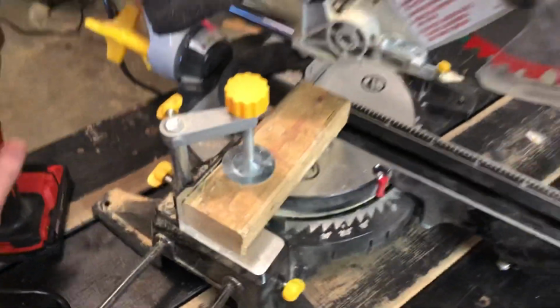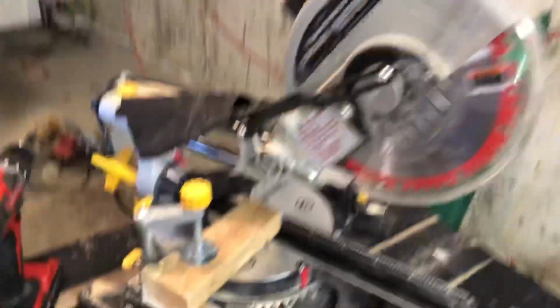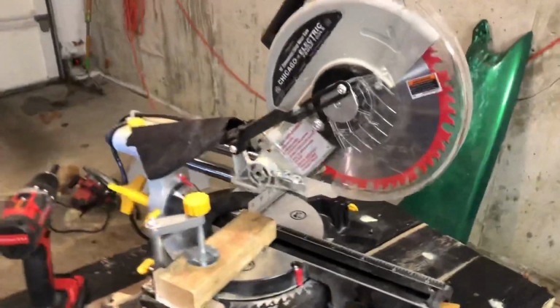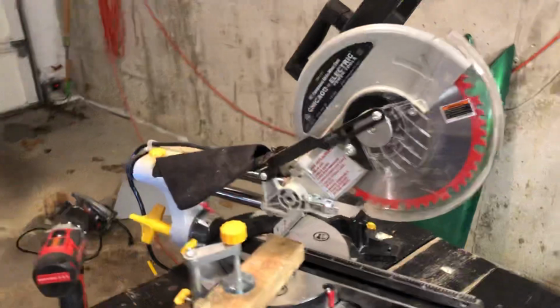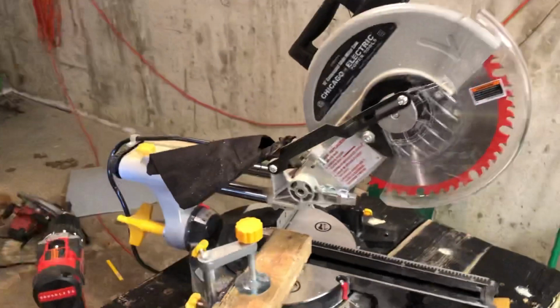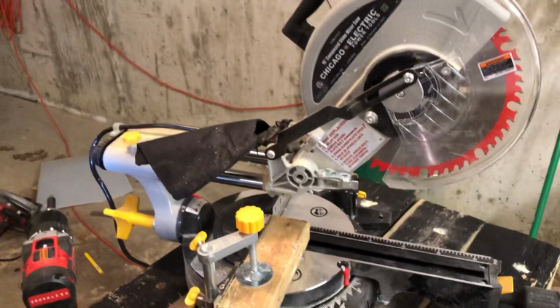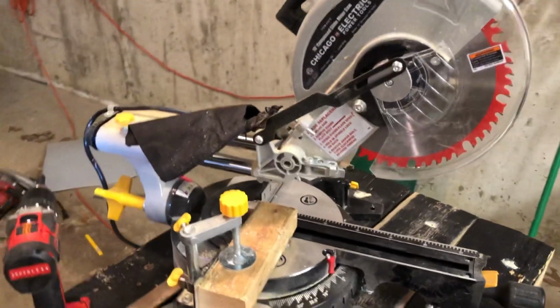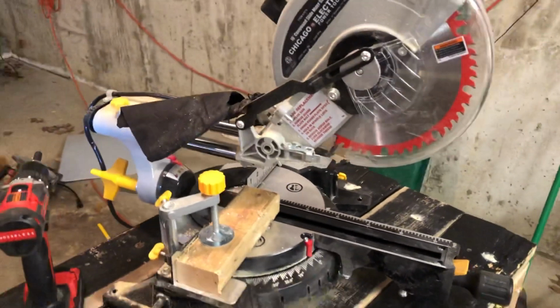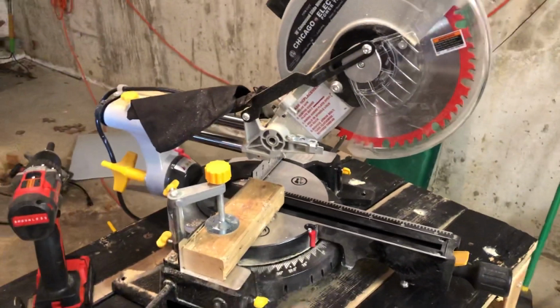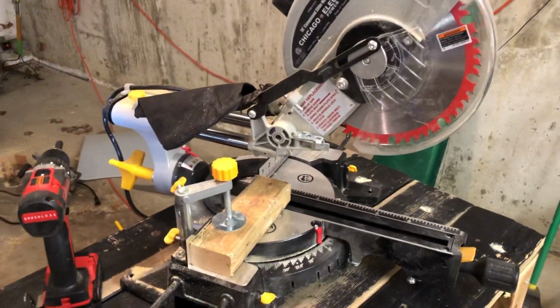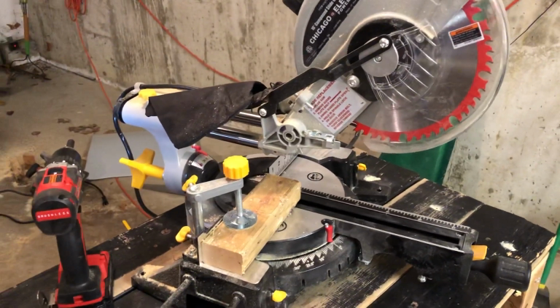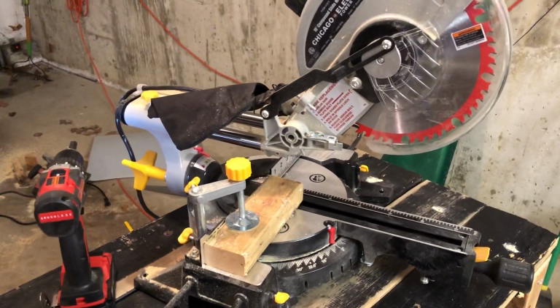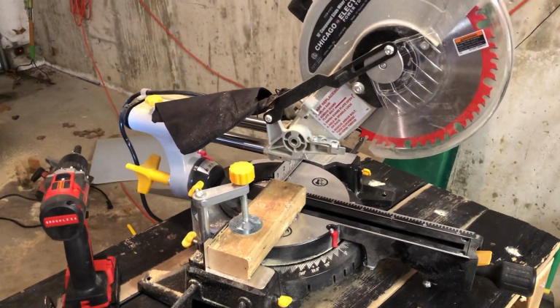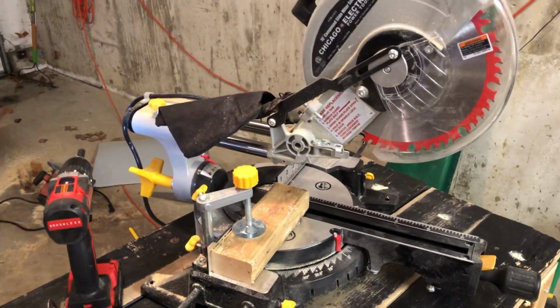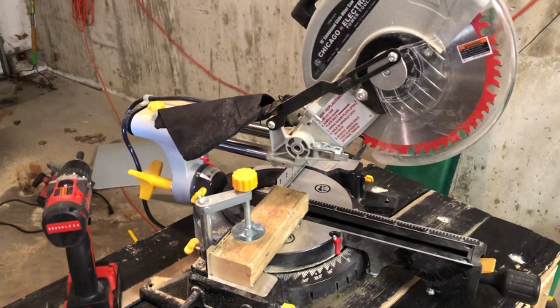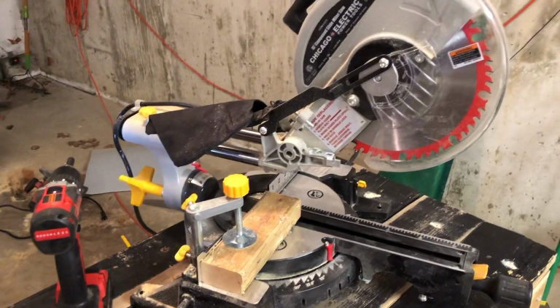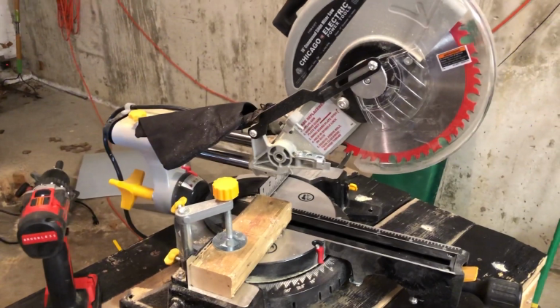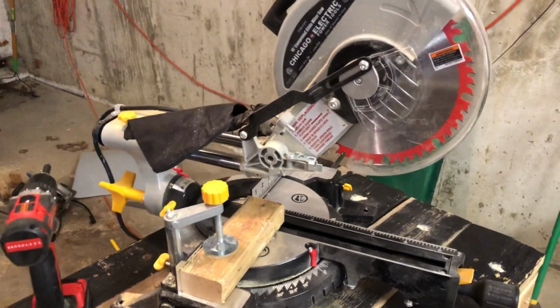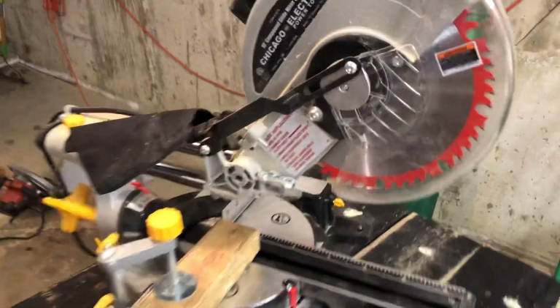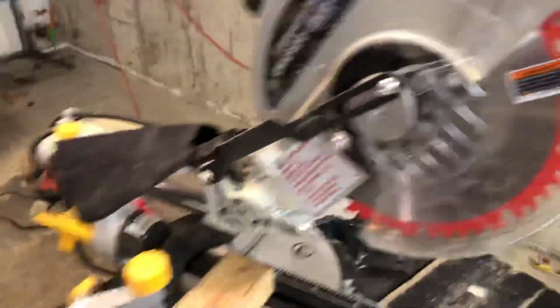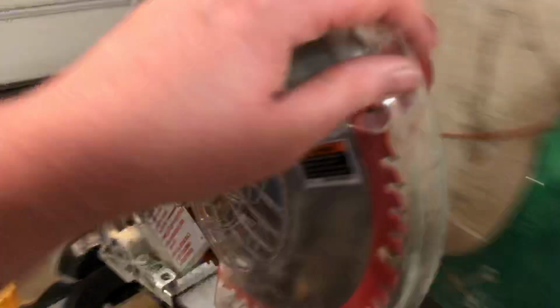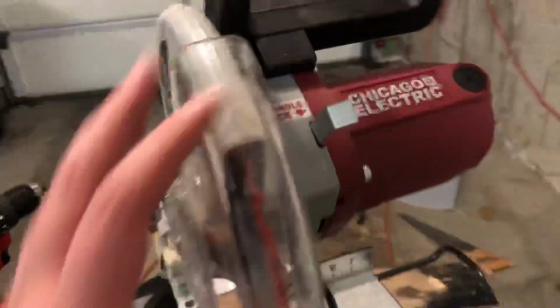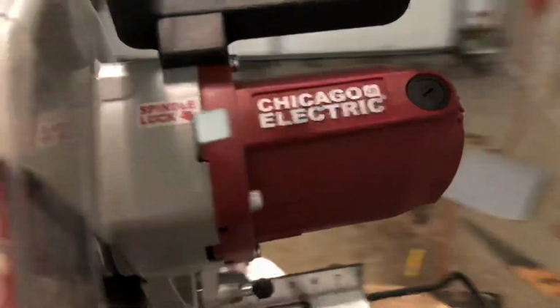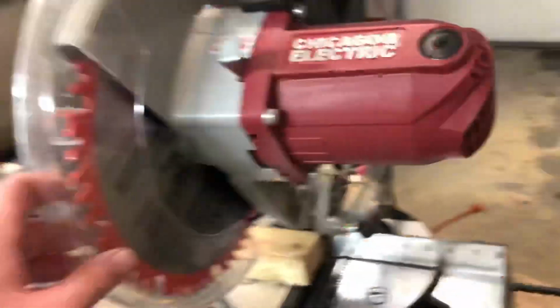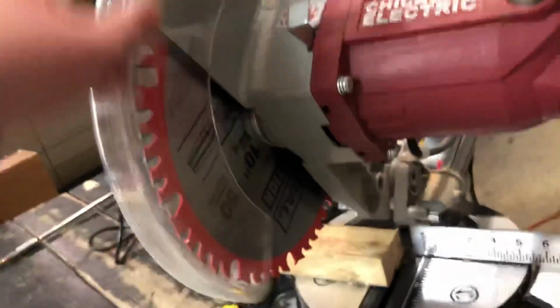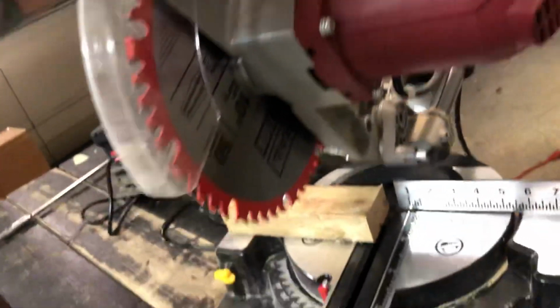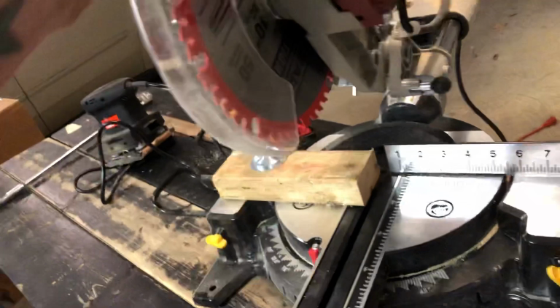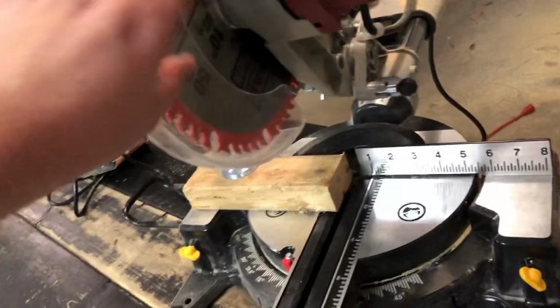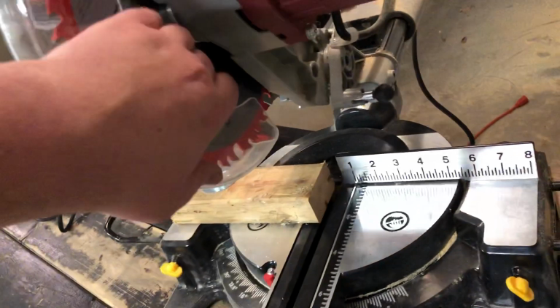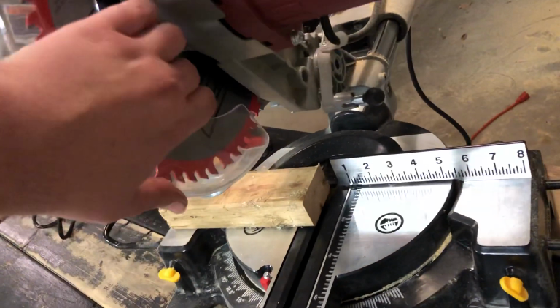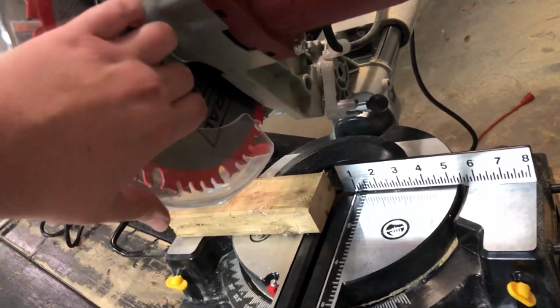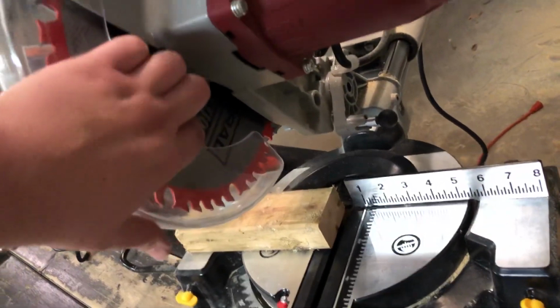Then I have this Chicago Electric 10-inch compound sliding miter saw. Really like this. The blade I have on it is the Admiral blade.